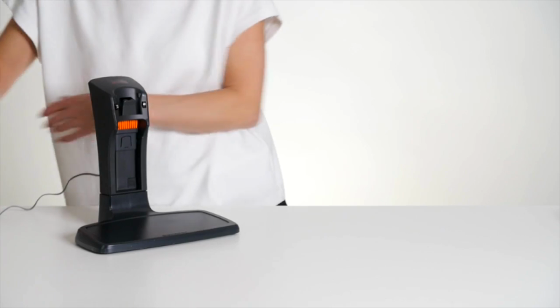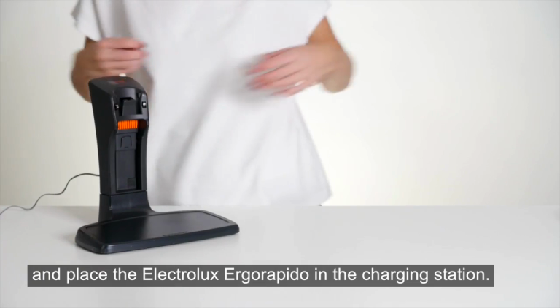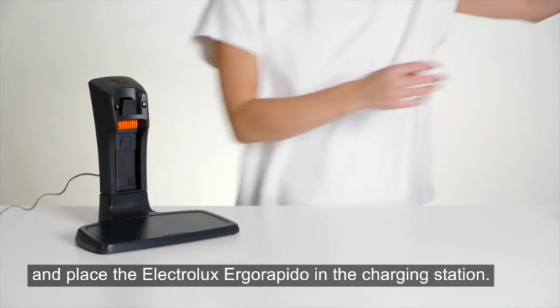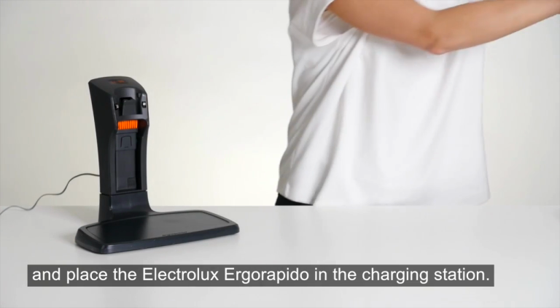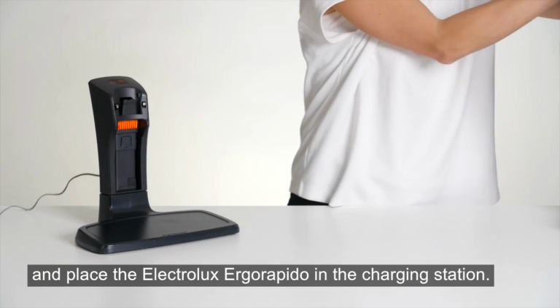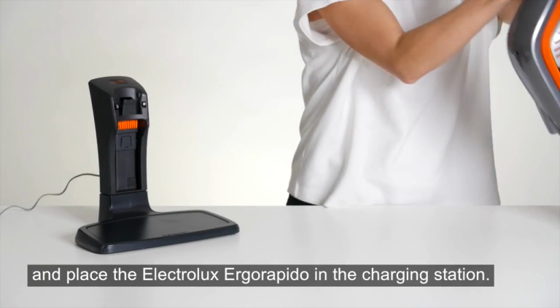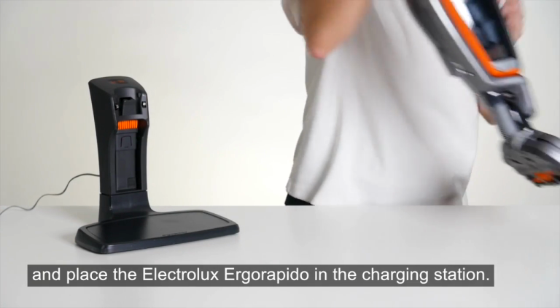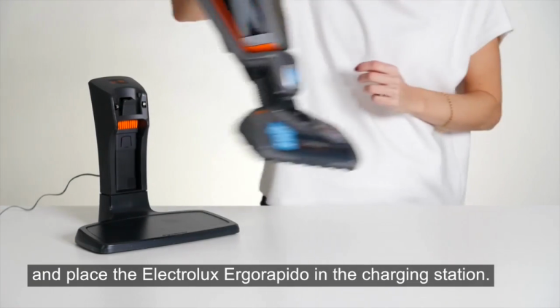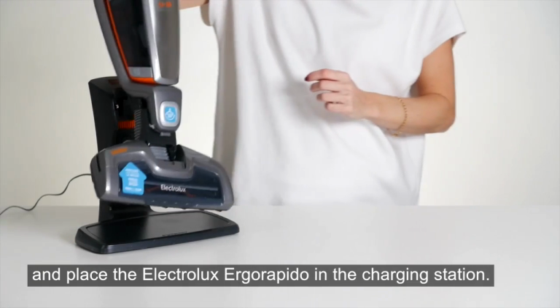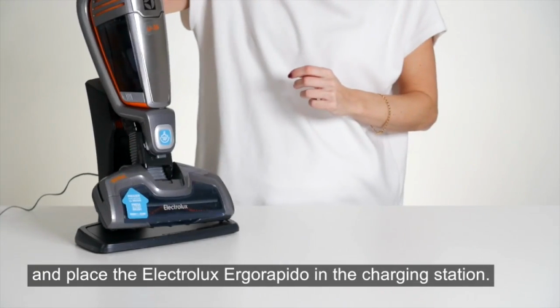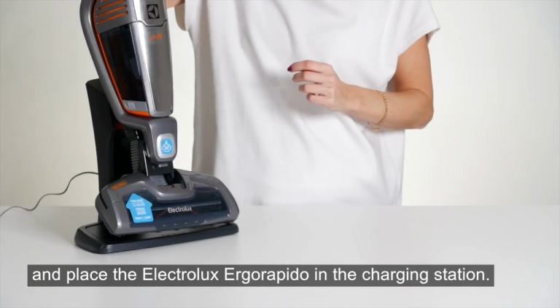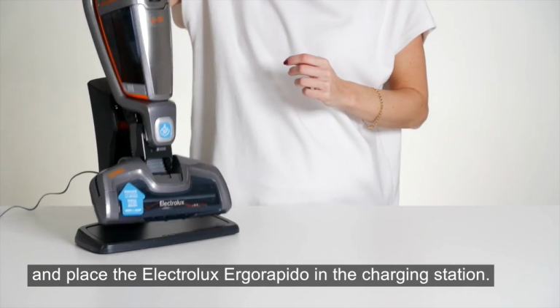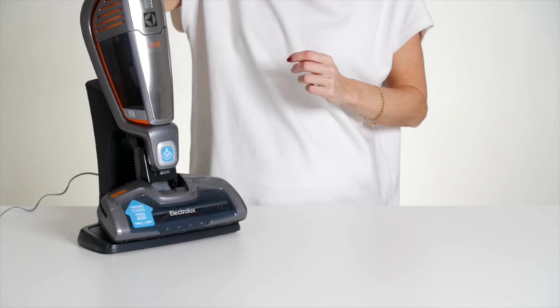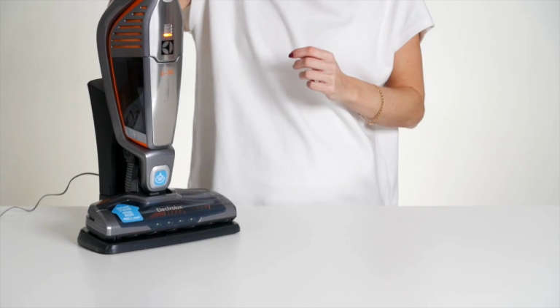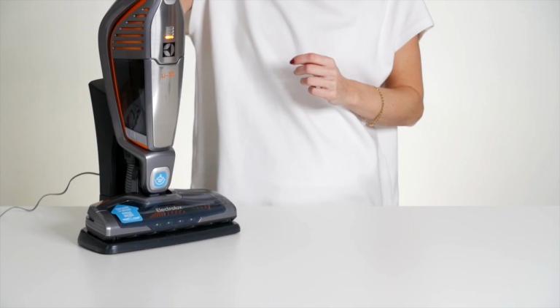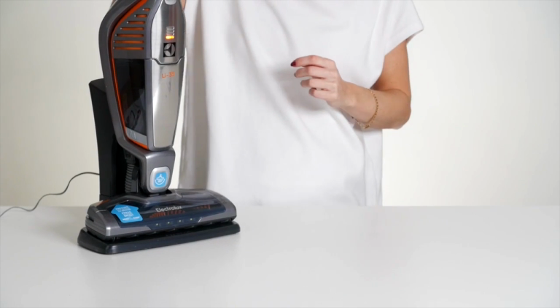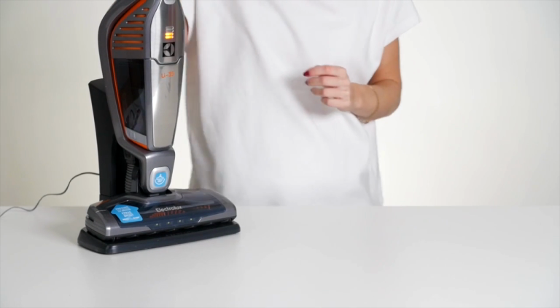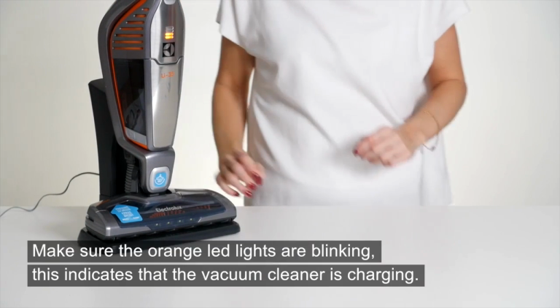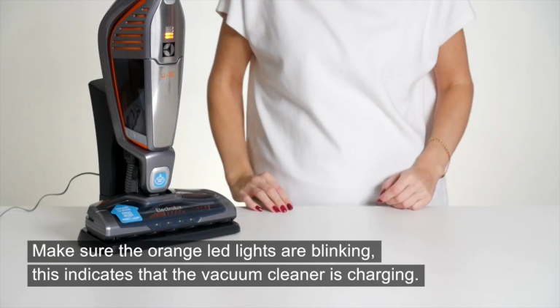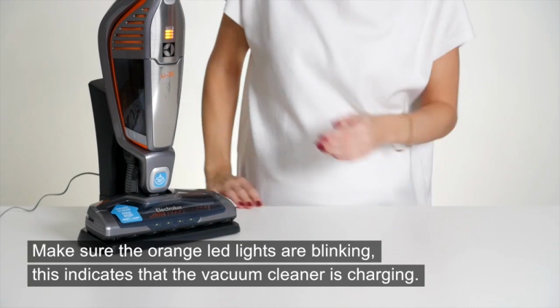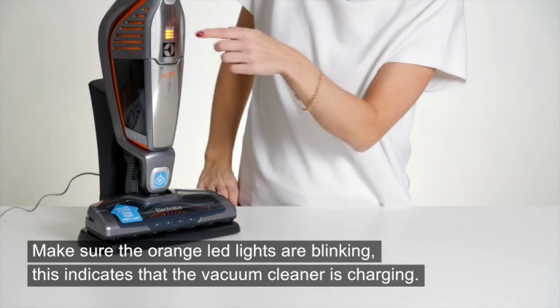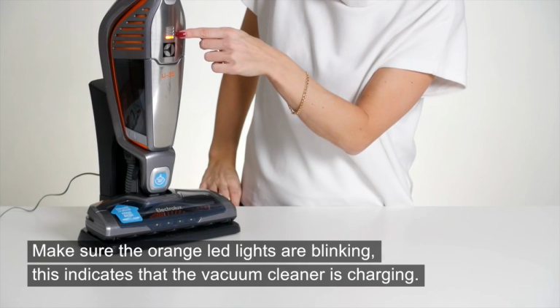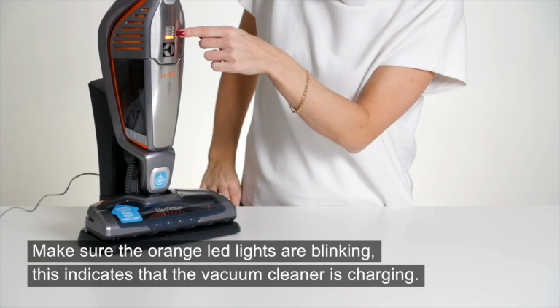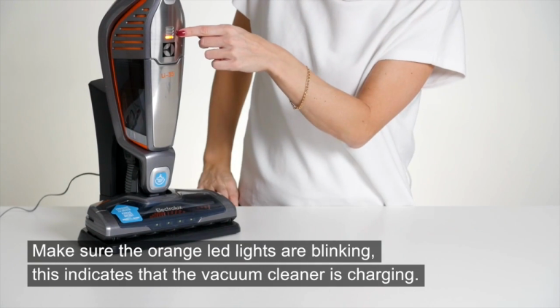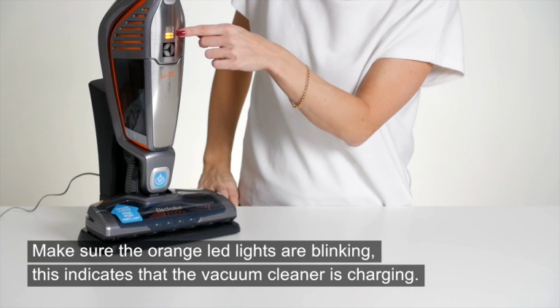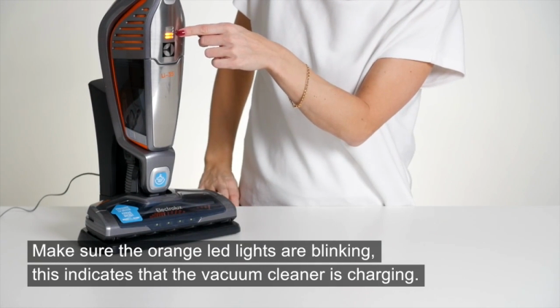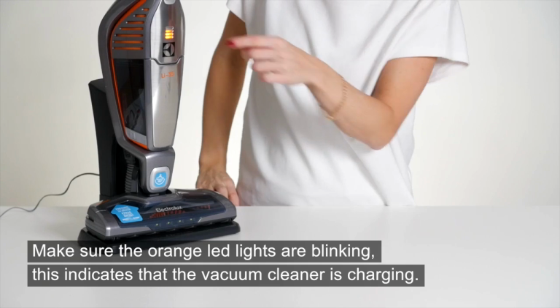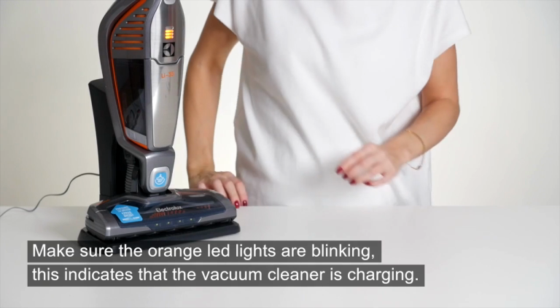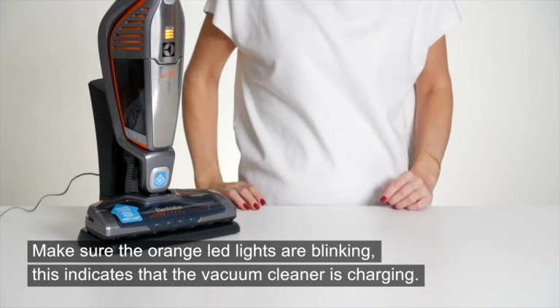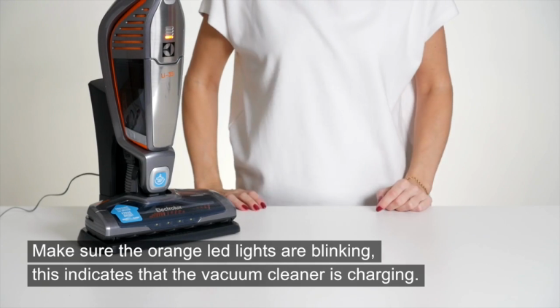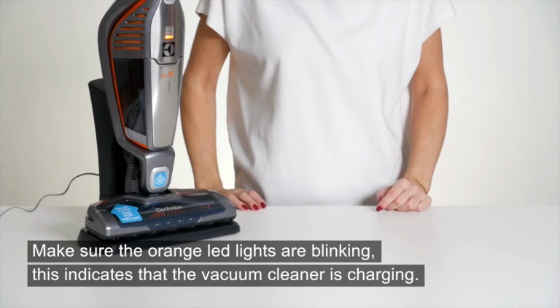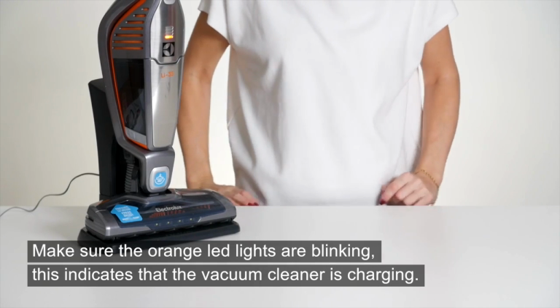Place the Electrolux Ergo Rapido in the charging station. Make sure the orange LED lights are blinking — this indicates that the vacuum cleaner is charging.